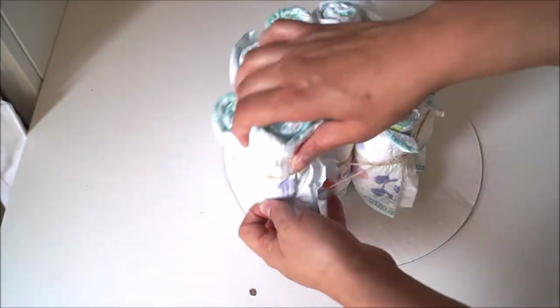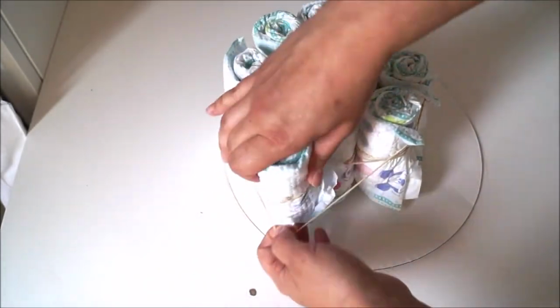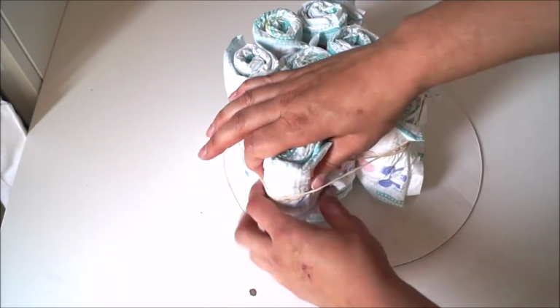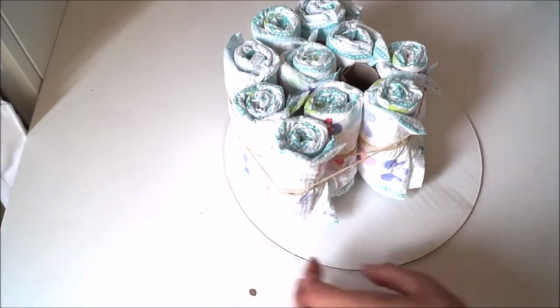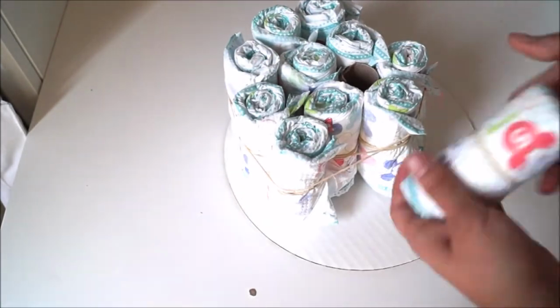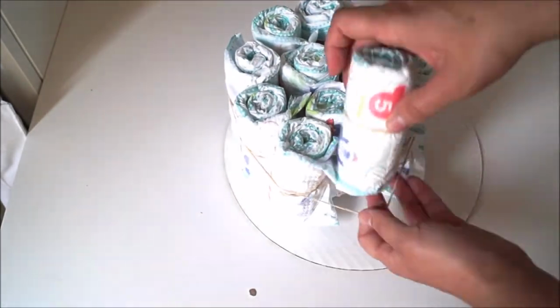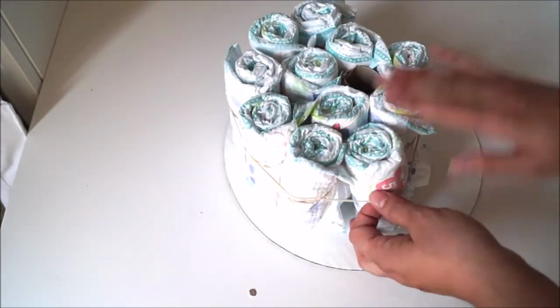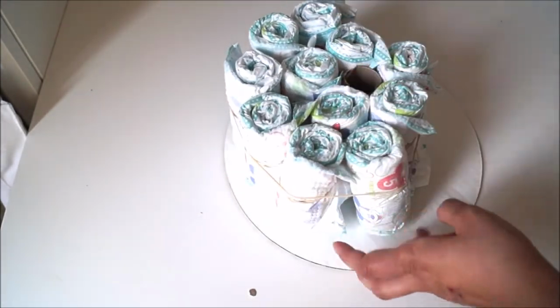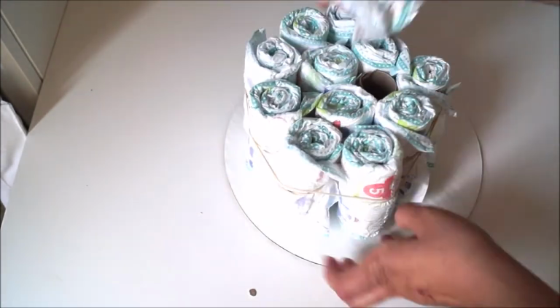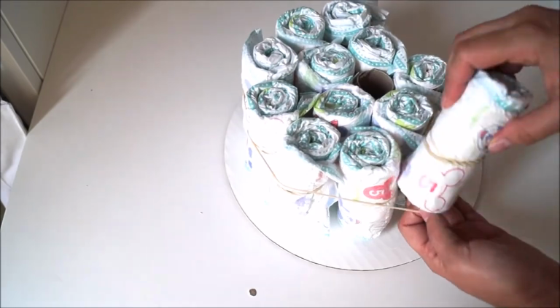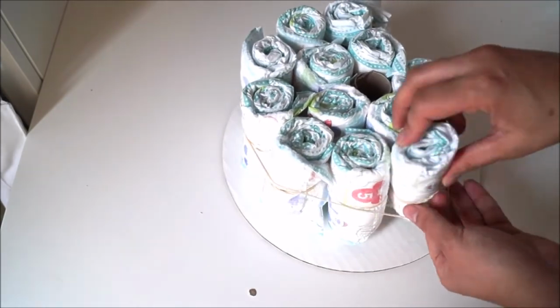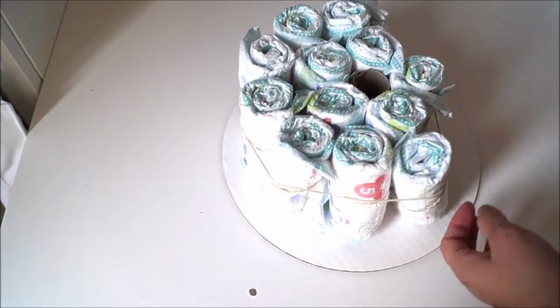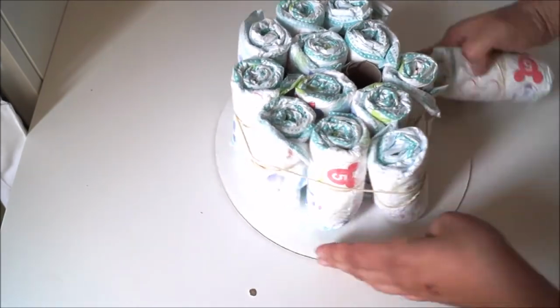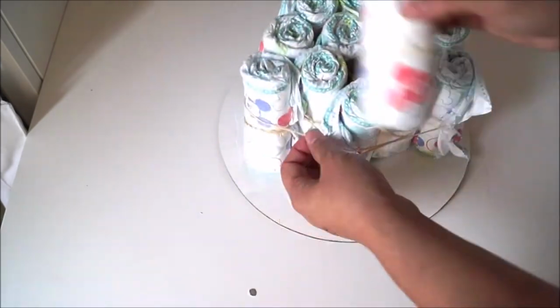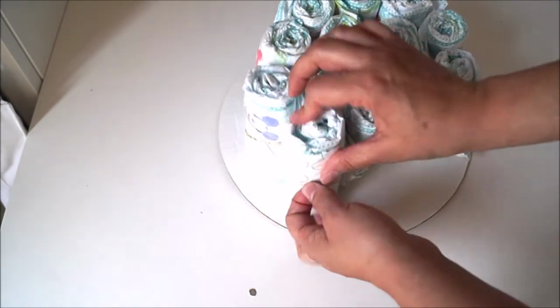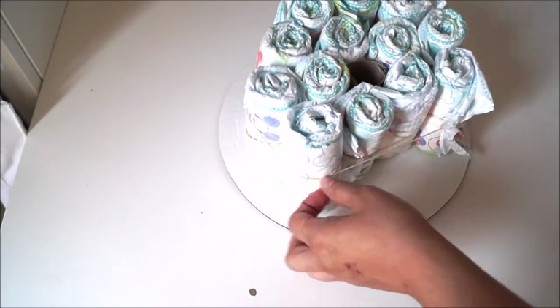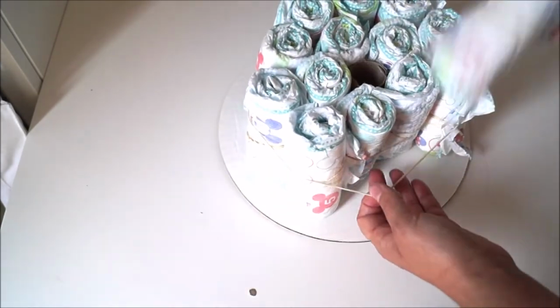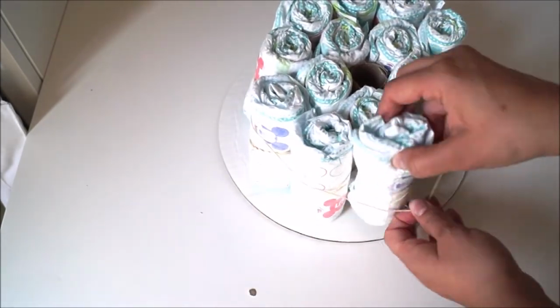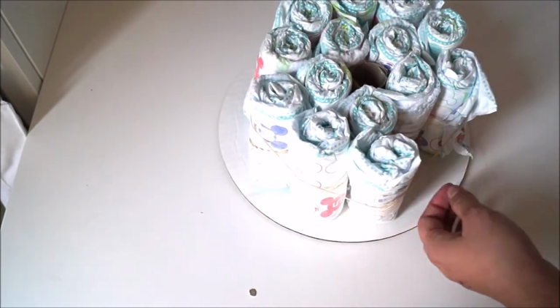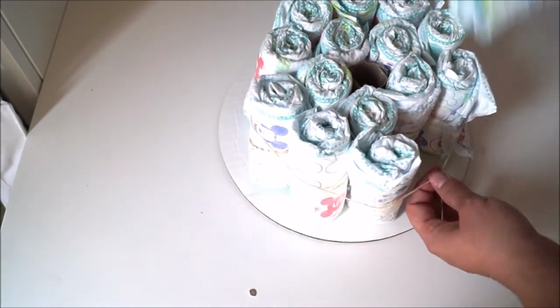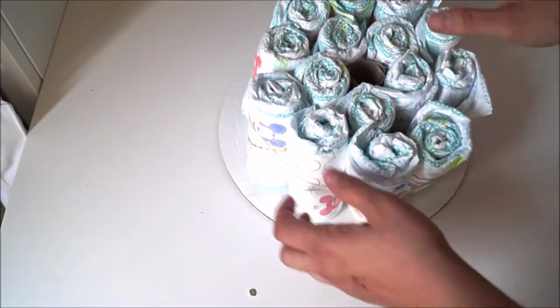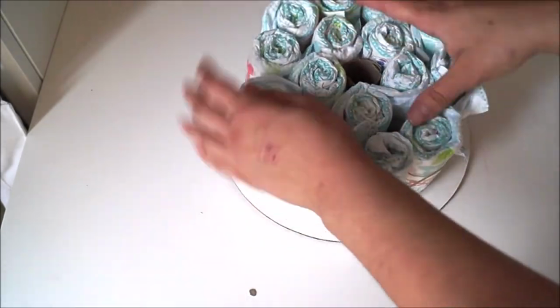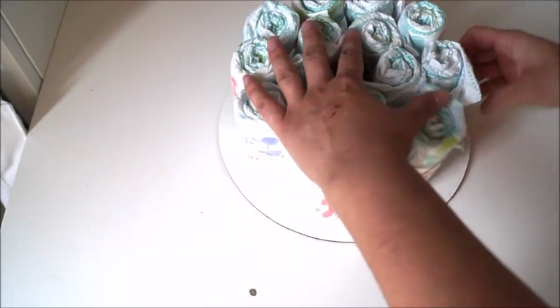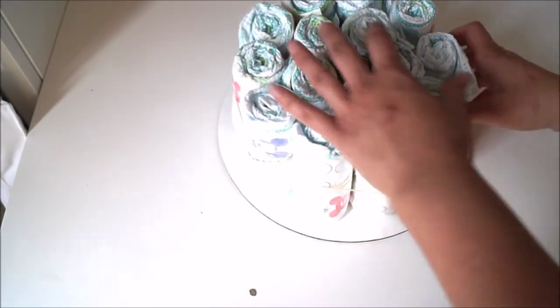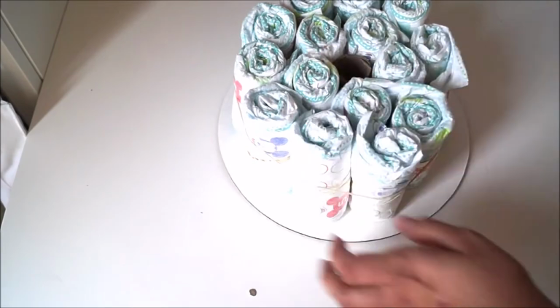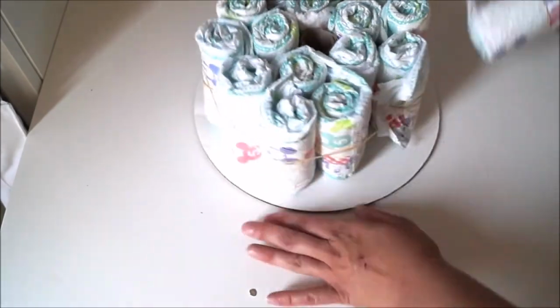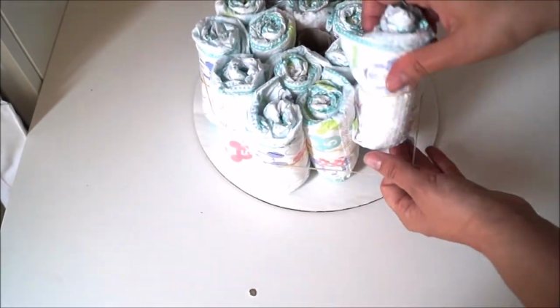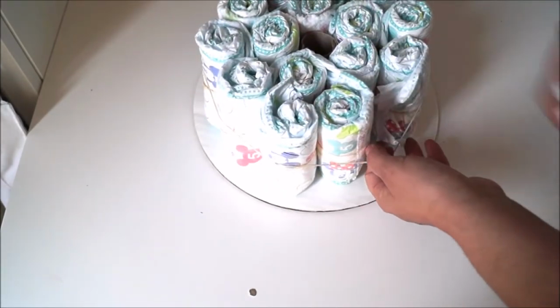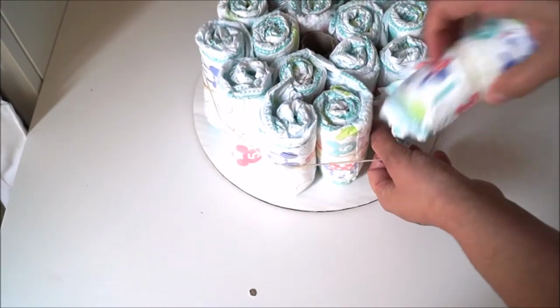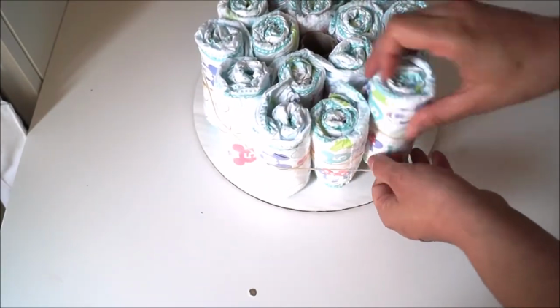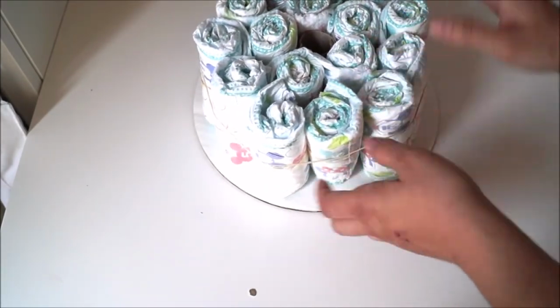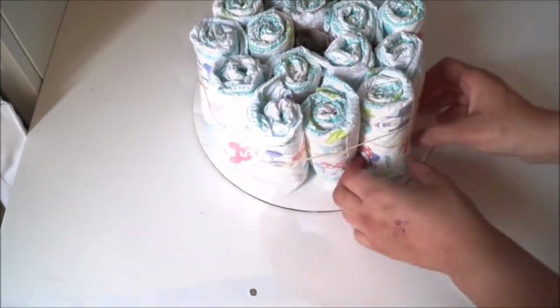Once you've done your second row, depending on the size of your diaper cake, you can go ahead and create your third or fourth row simply by following the same steps.